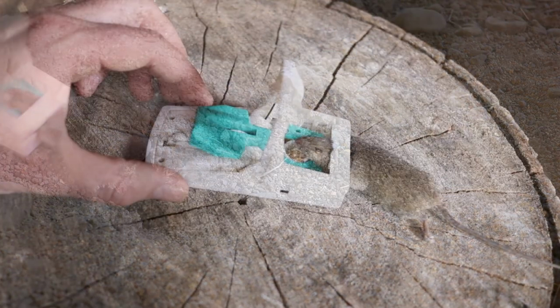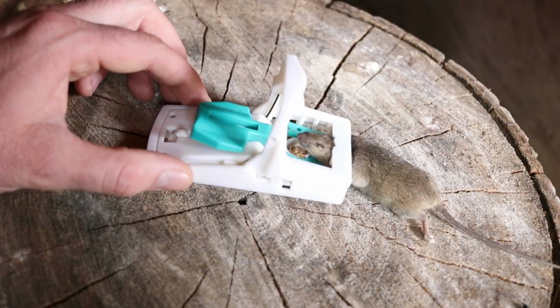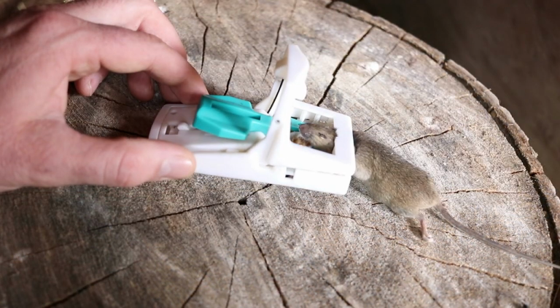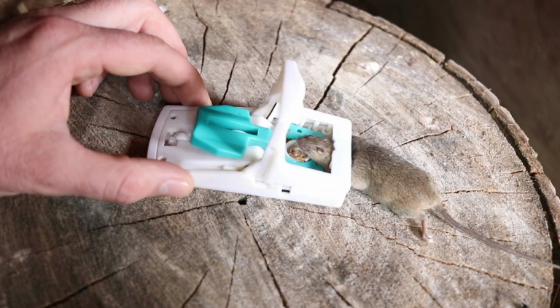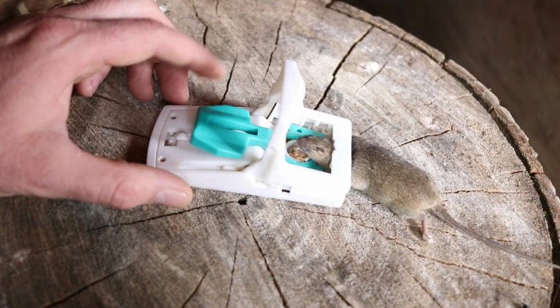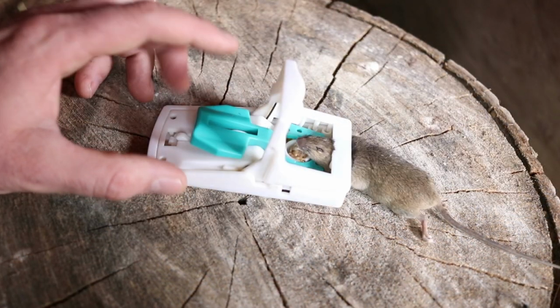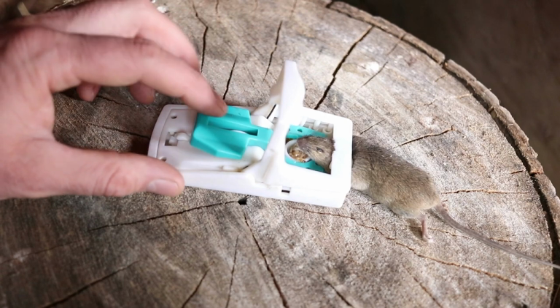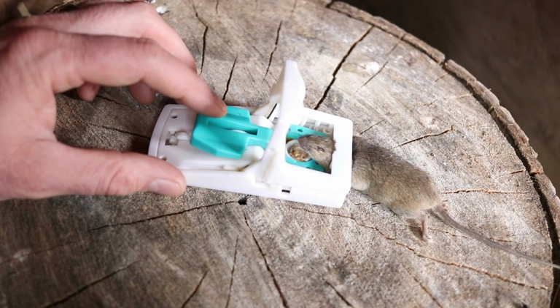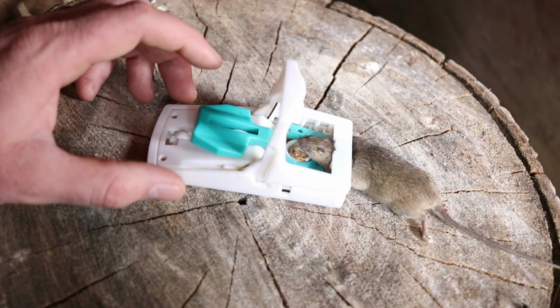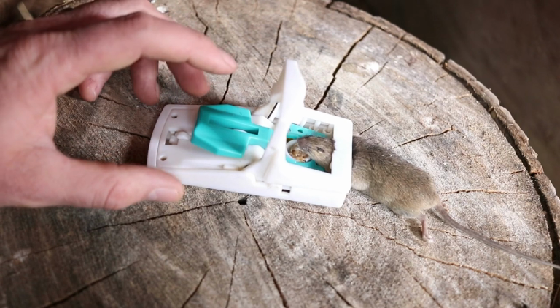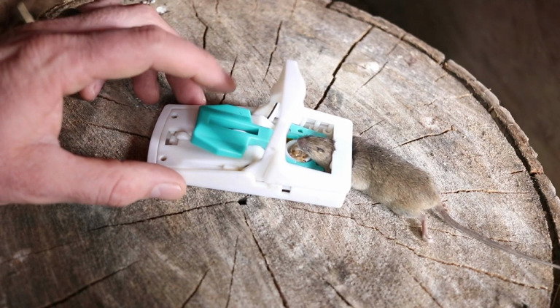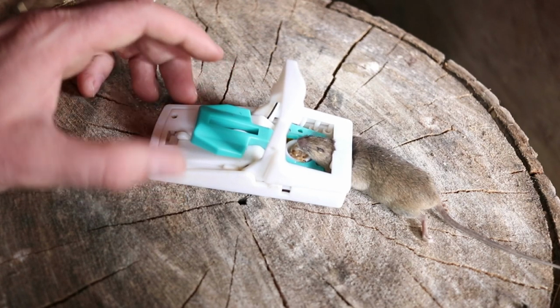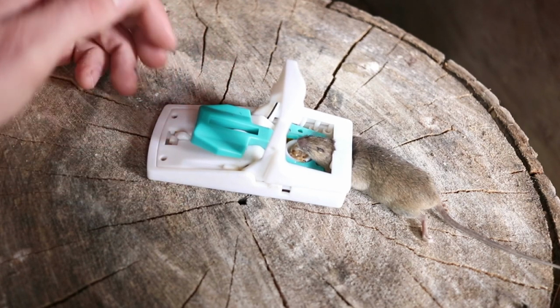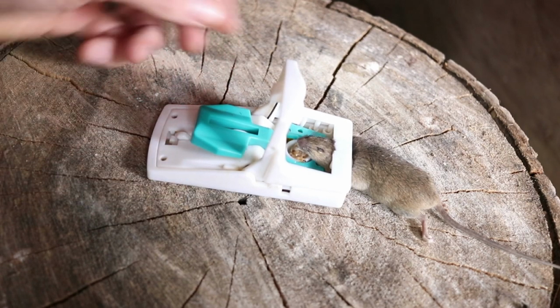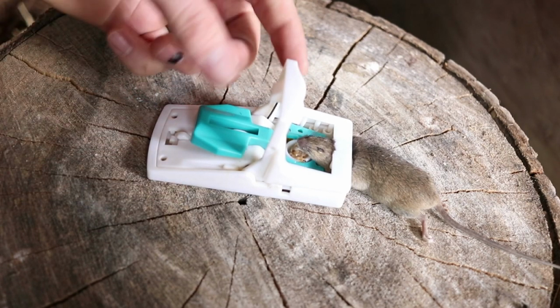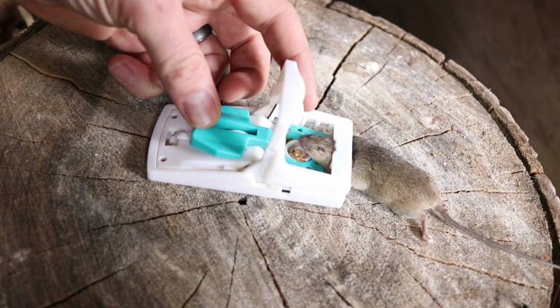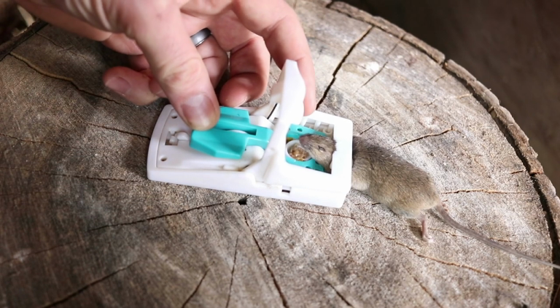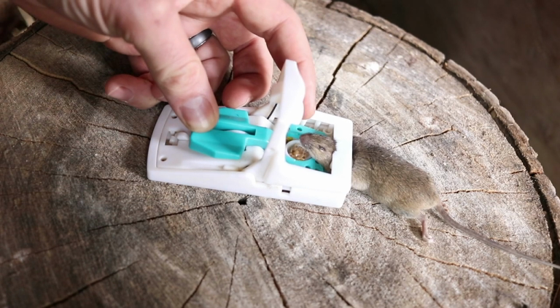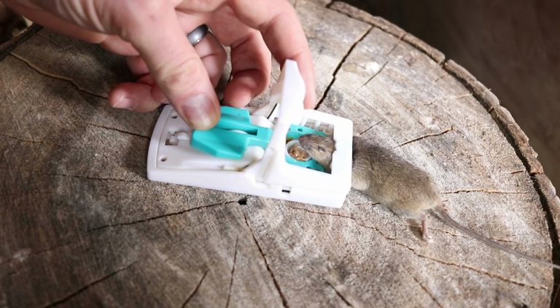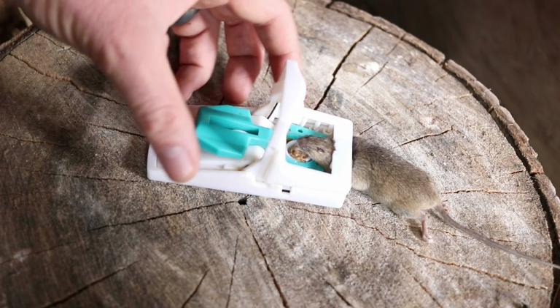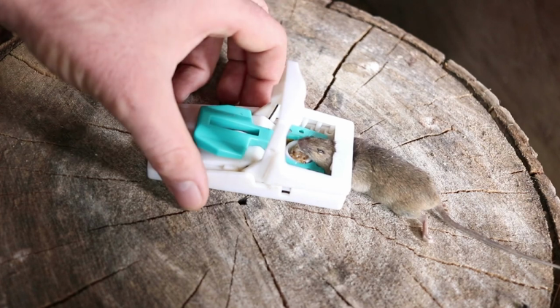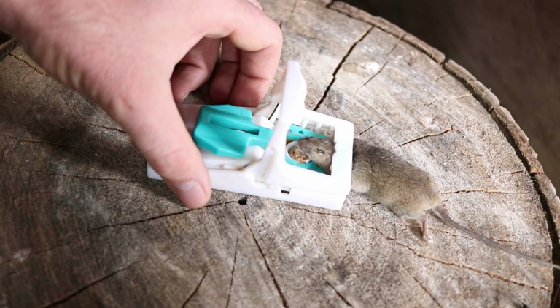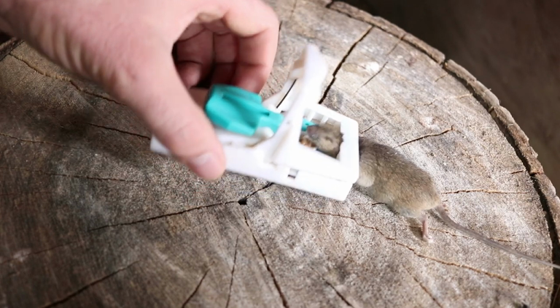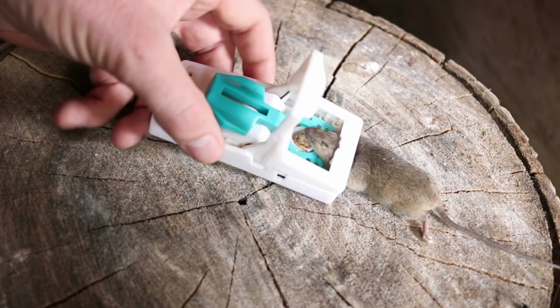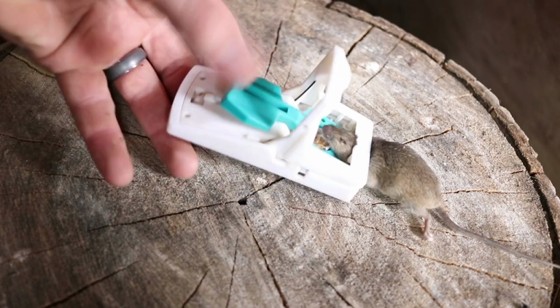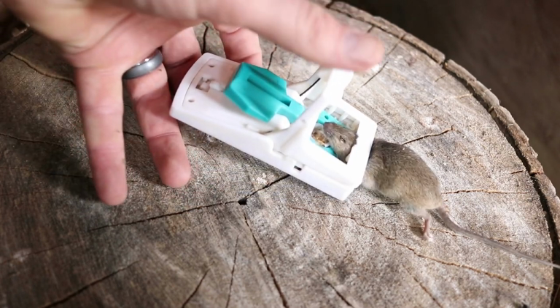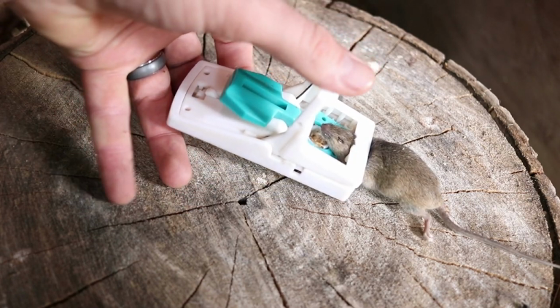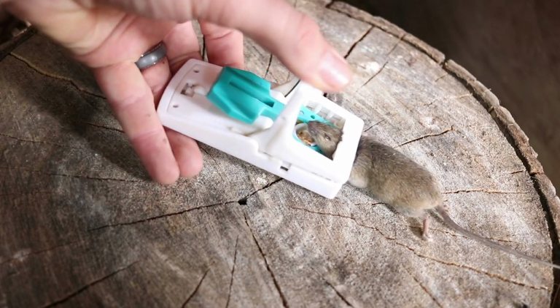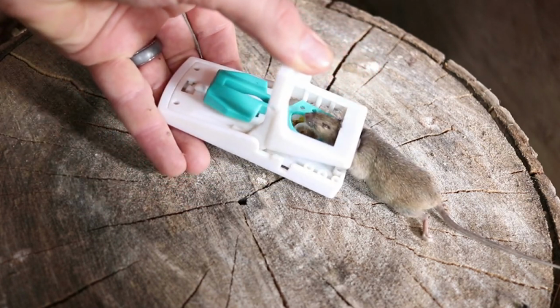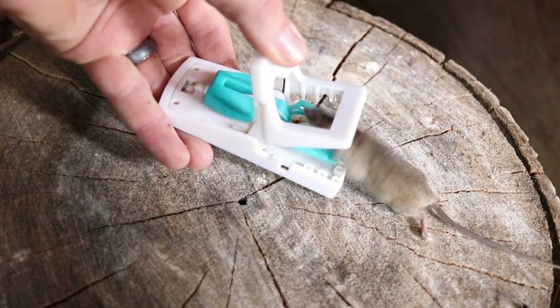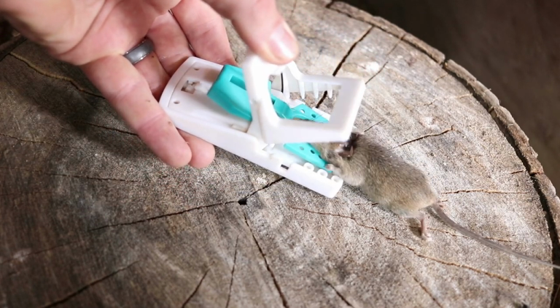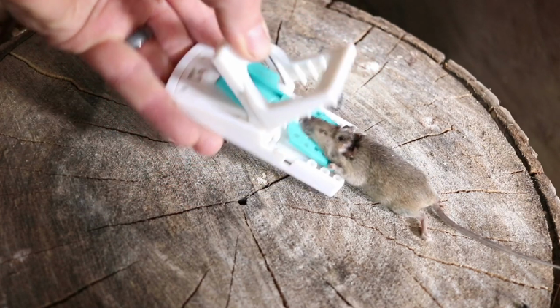We set up this CatSense mousetrap in the chicken coop and it didn't take long. The mouse came out of the hole wanting the bait, and as soon as it hit that trigger pad, we got it. To remove it you pull back the lever and give it a little flip.